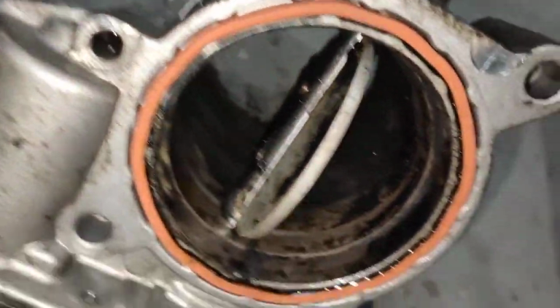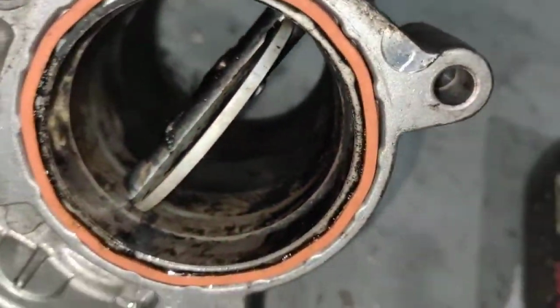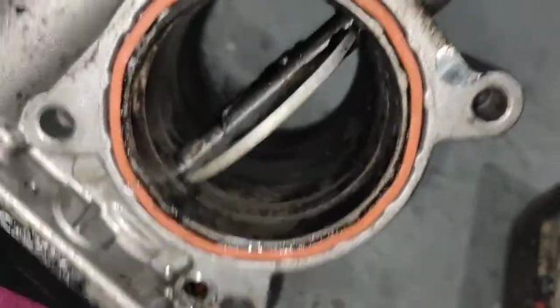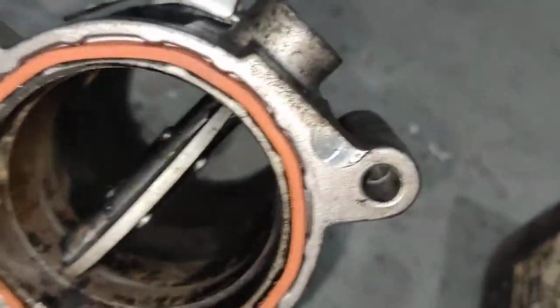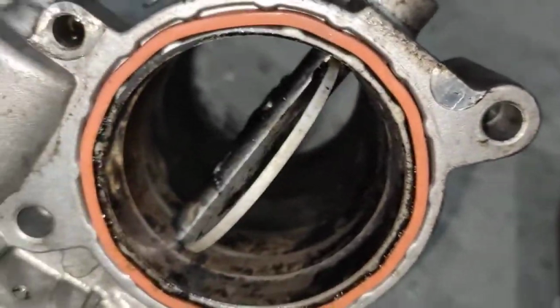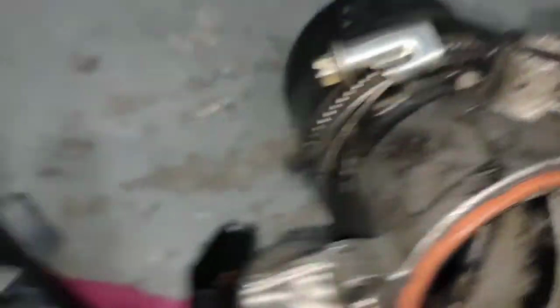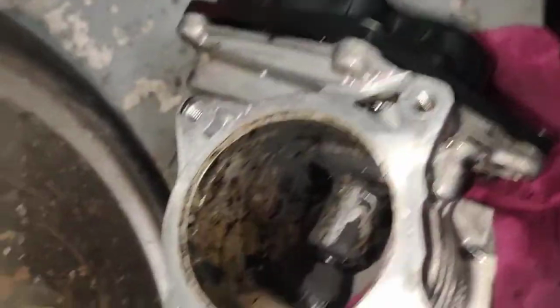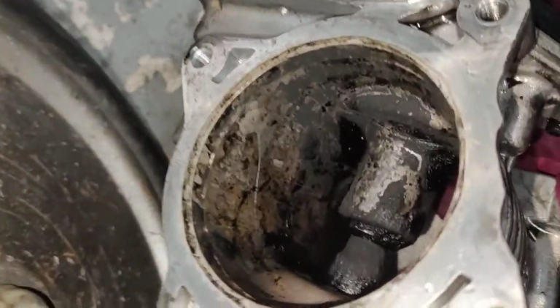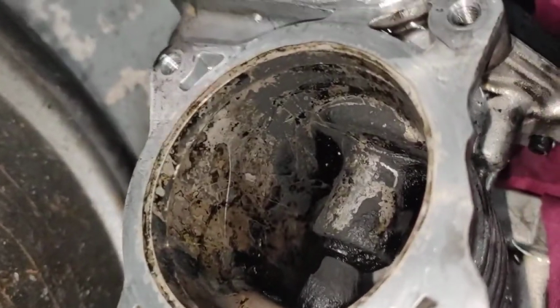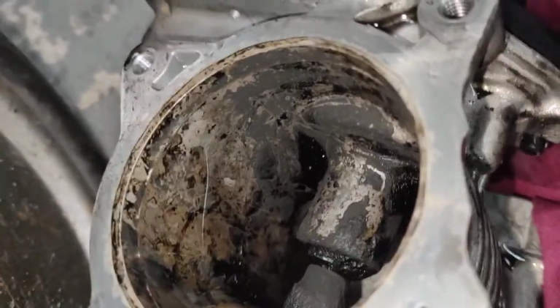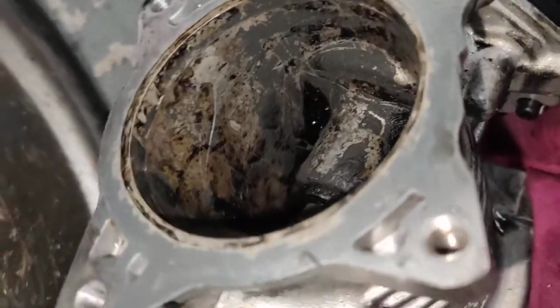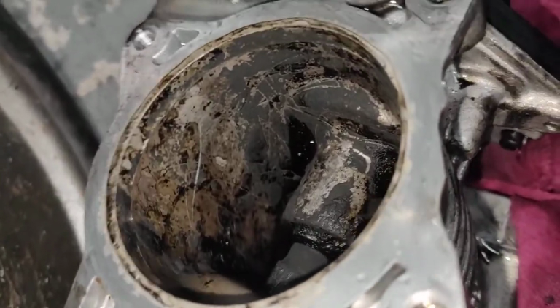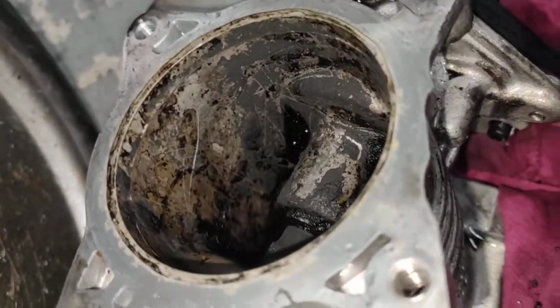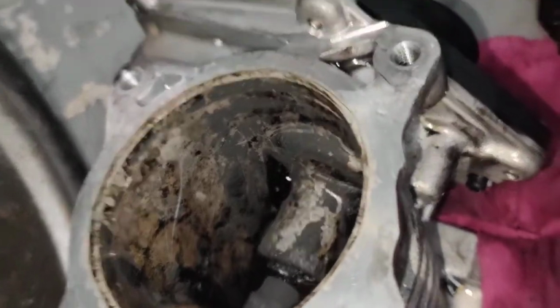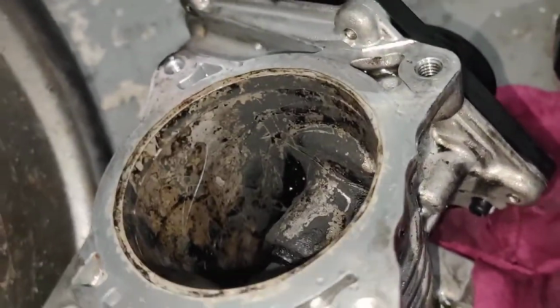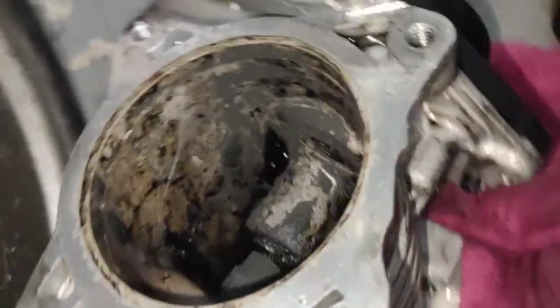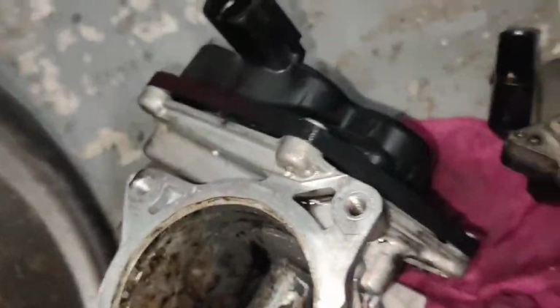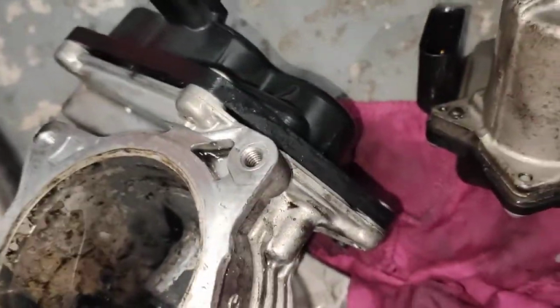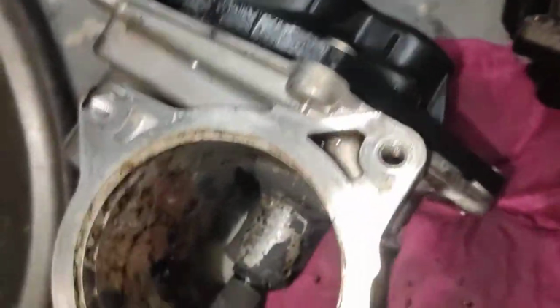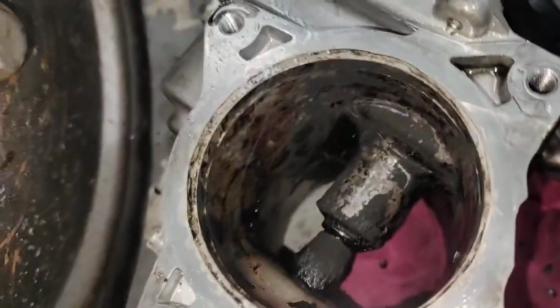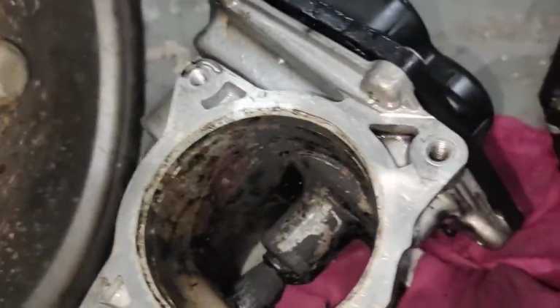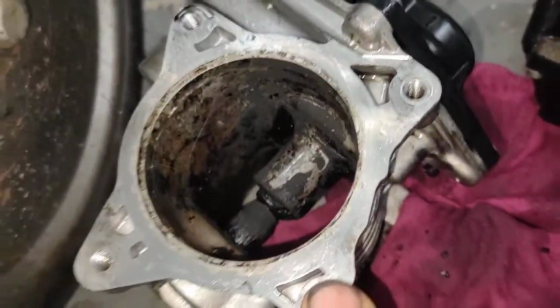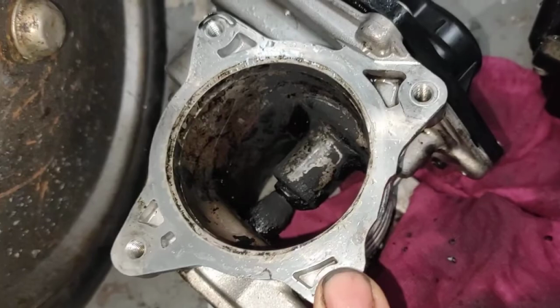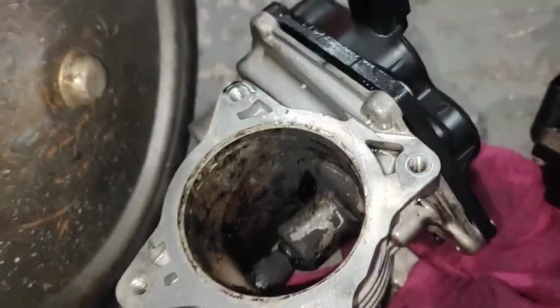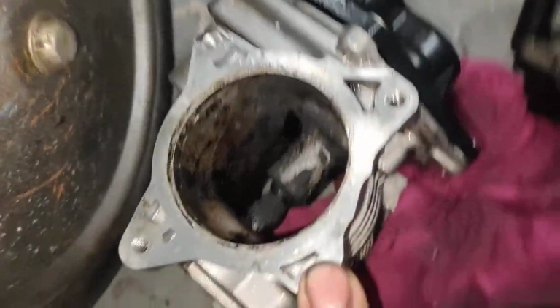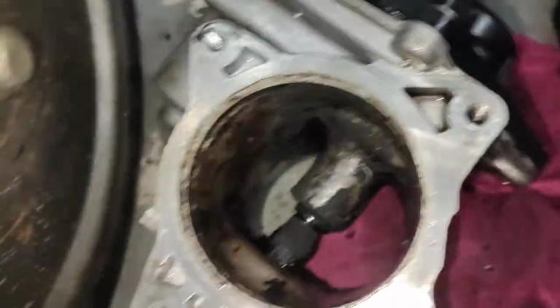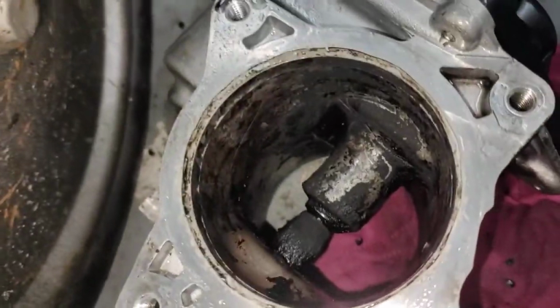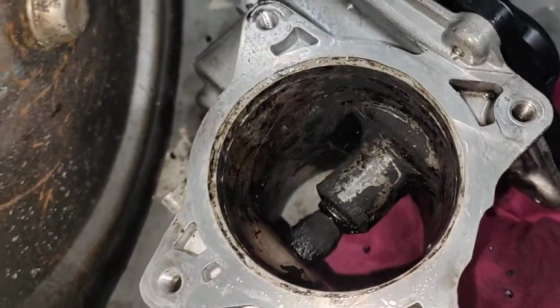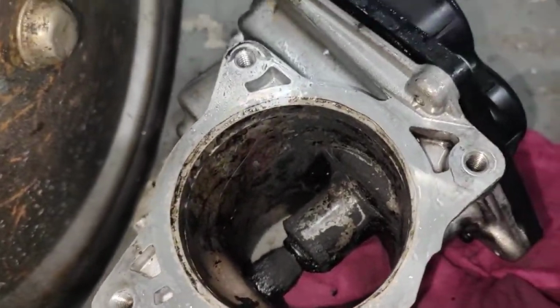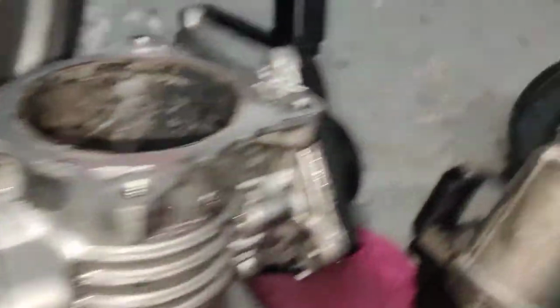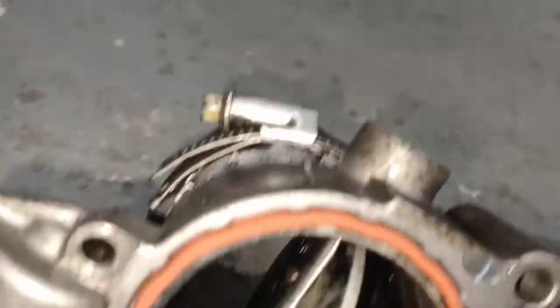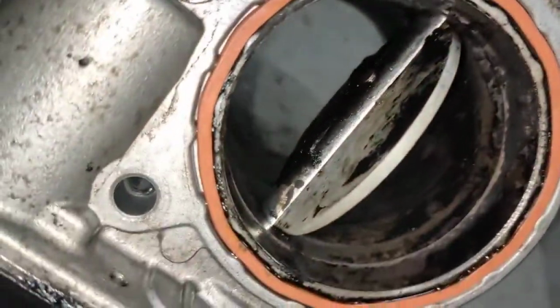The throttle body here, as you can see, is much cleaner than before. It's really hard to get that stuff out because it's like glued in there. Really, really hard. So I tried my best. I want to try a little bit more, and then I have to fit it back in.